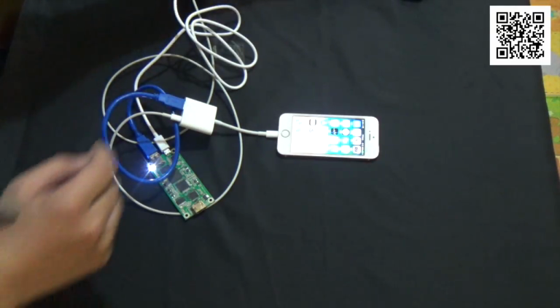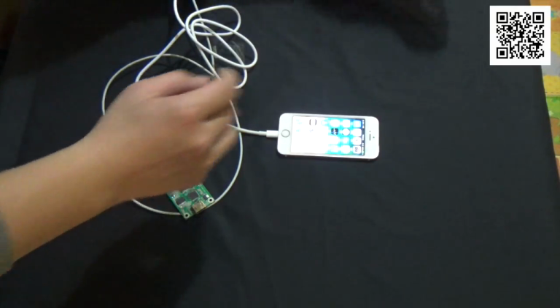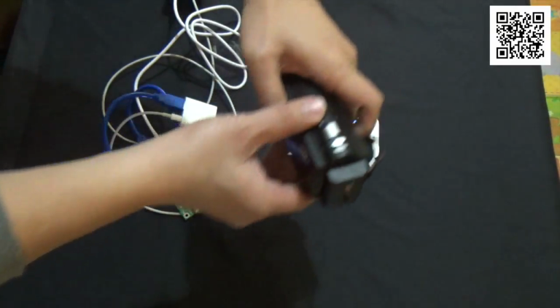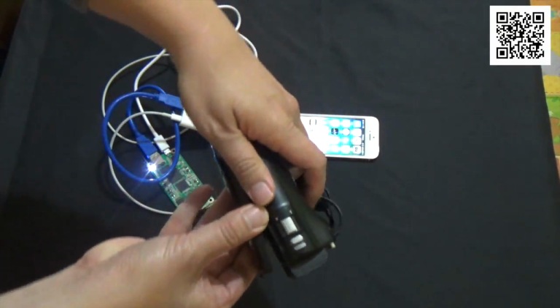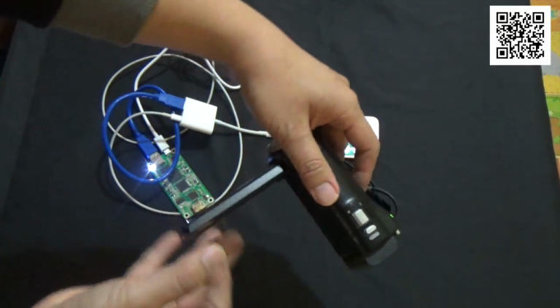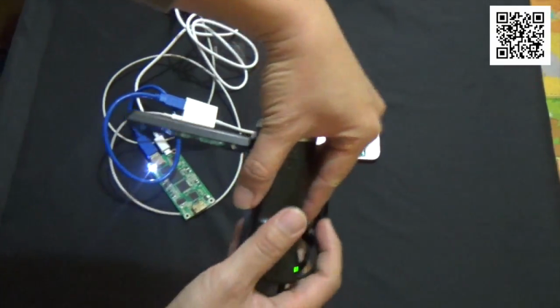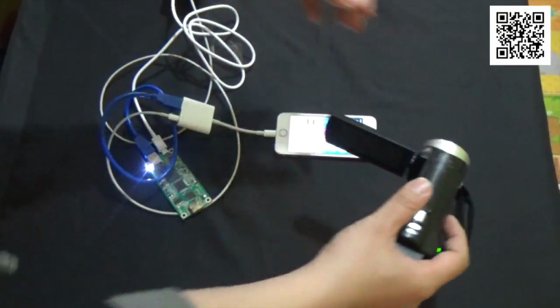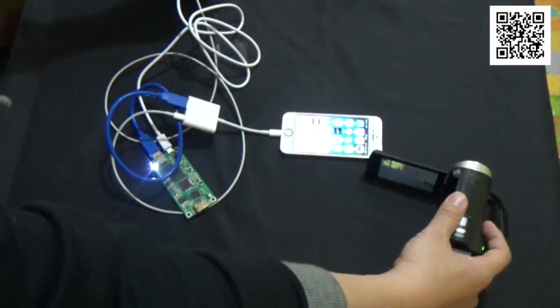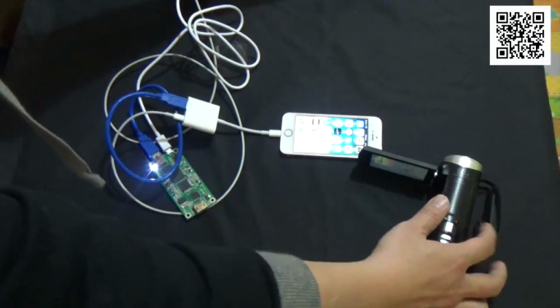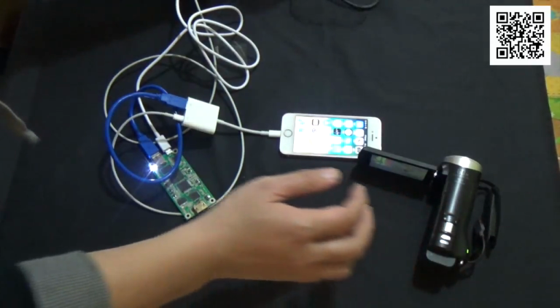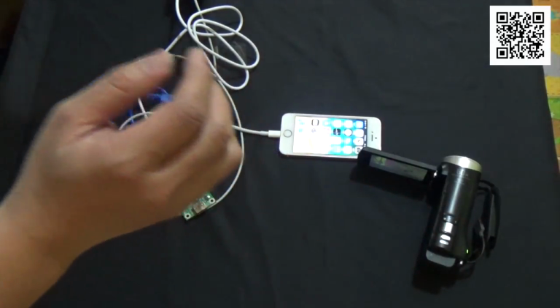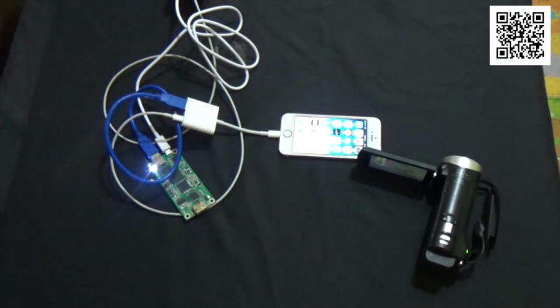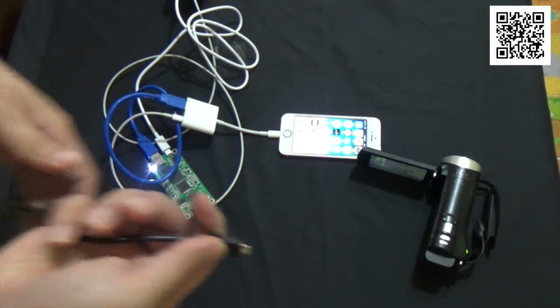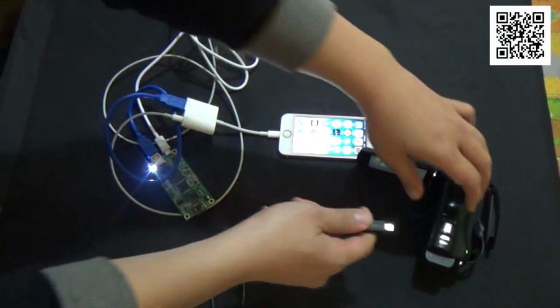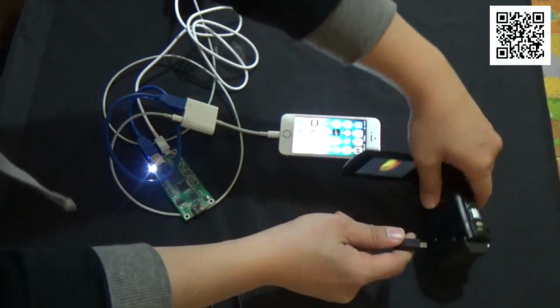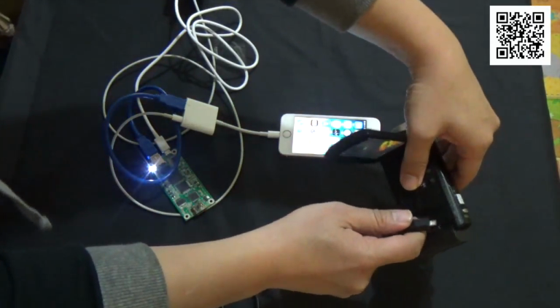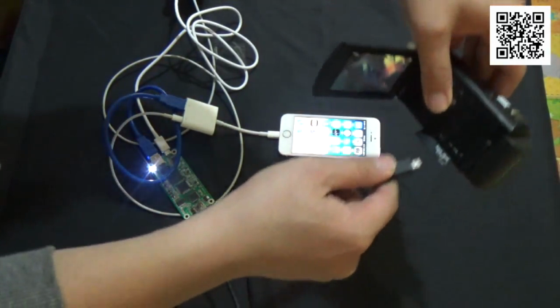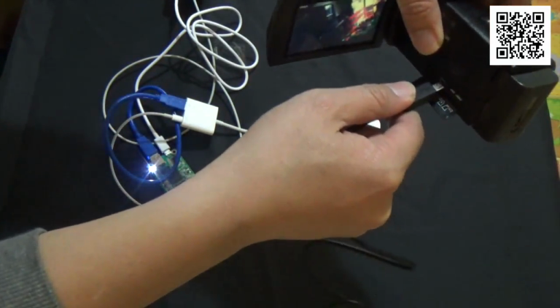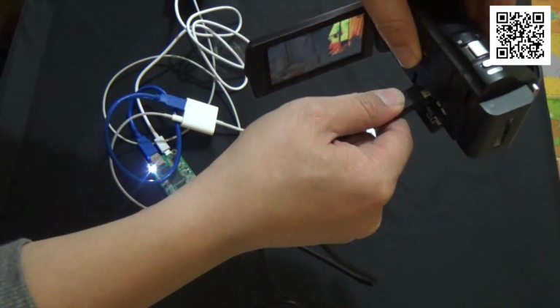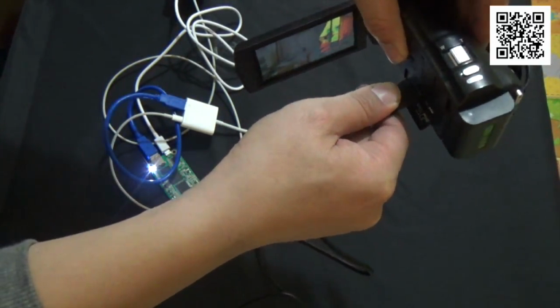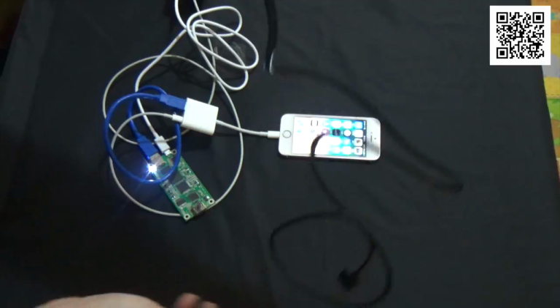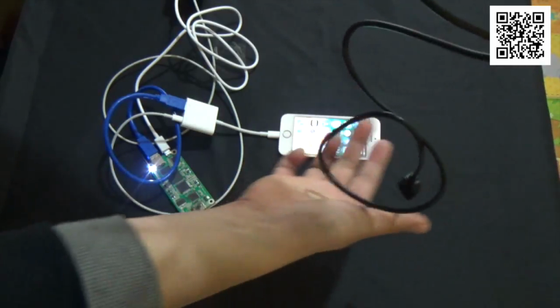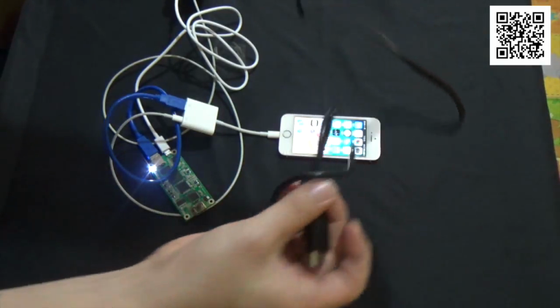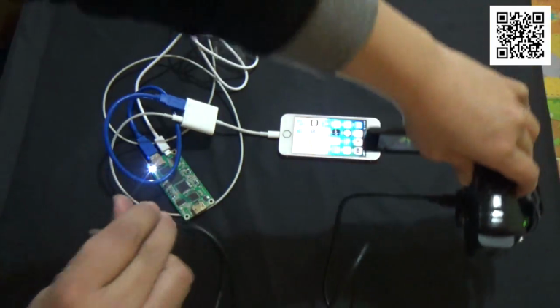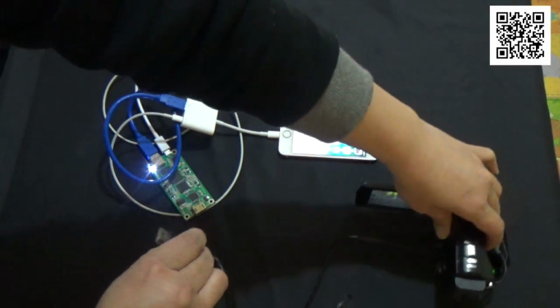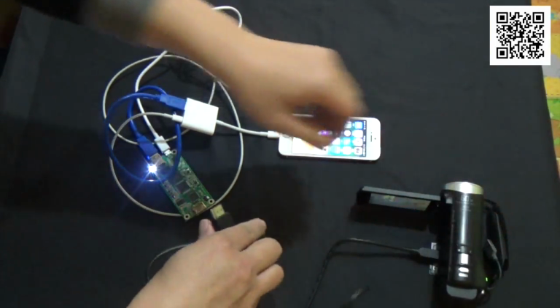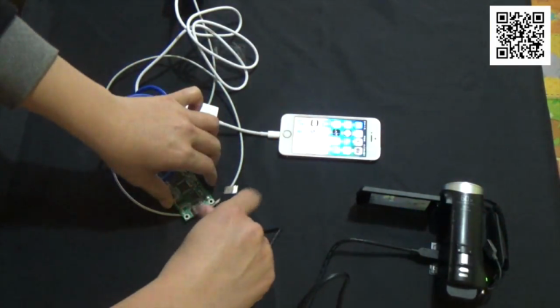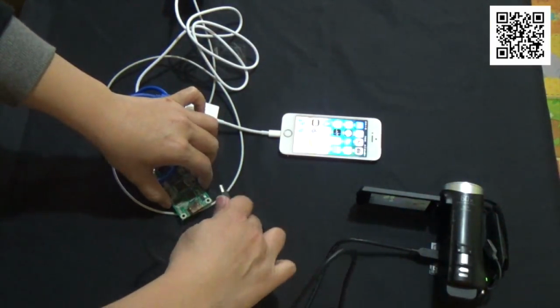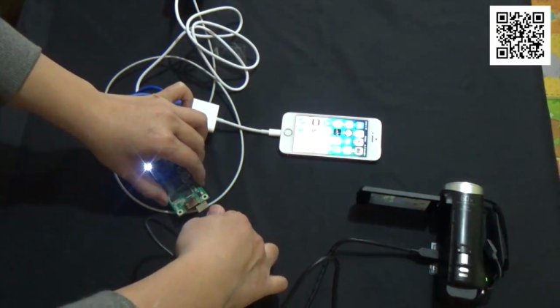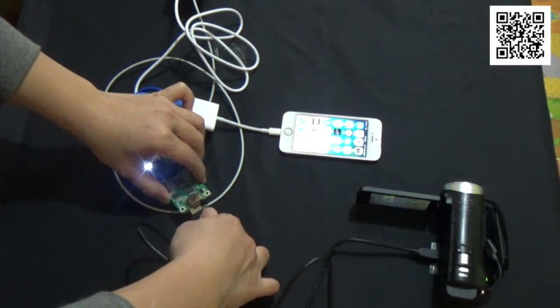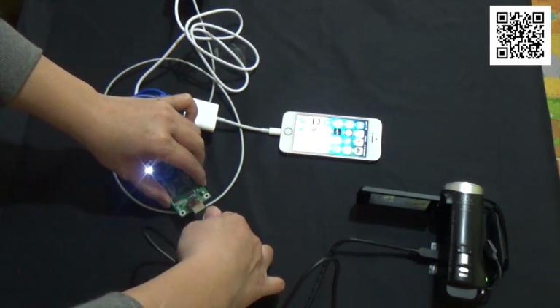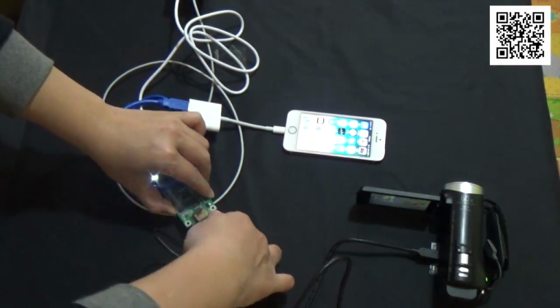Camcorder. HDMI line connect to the capture card.